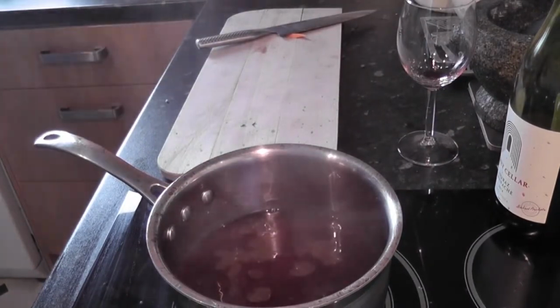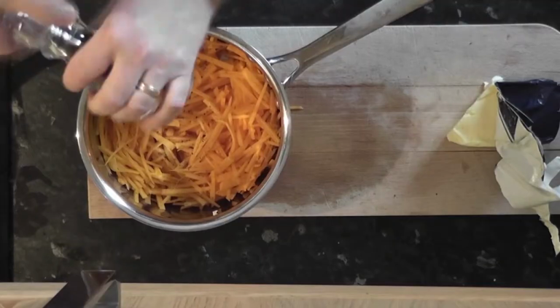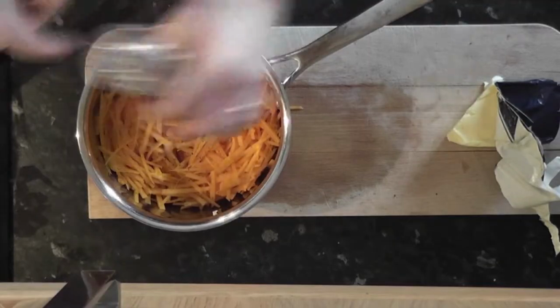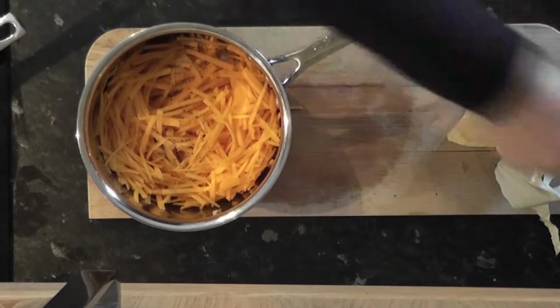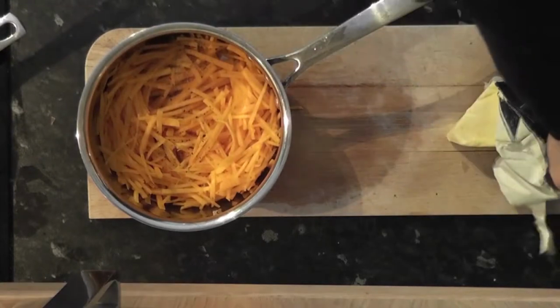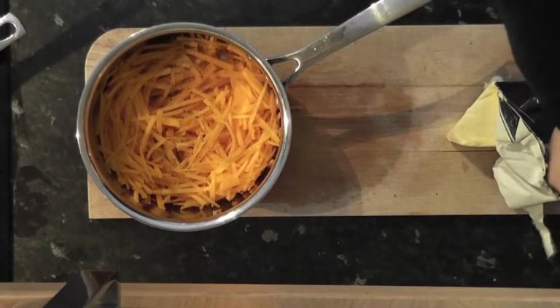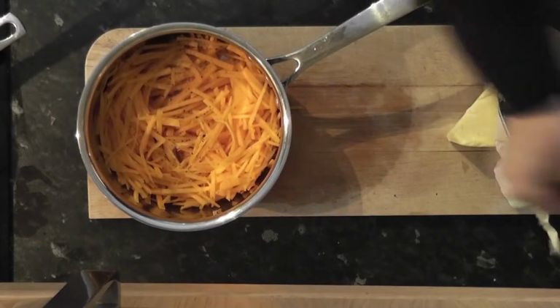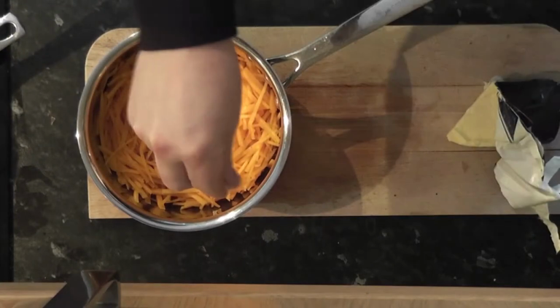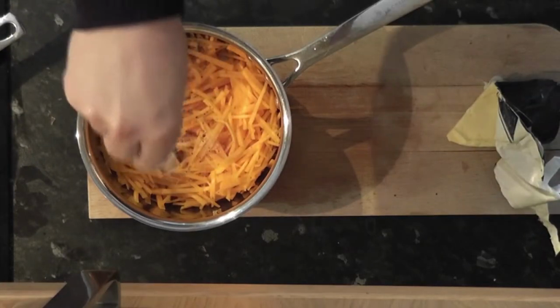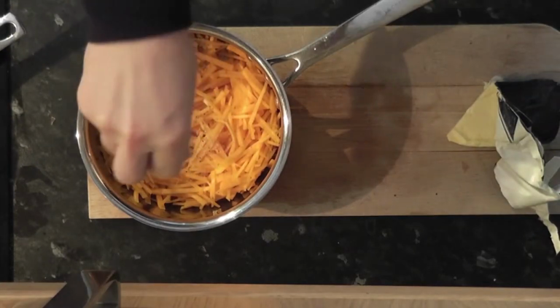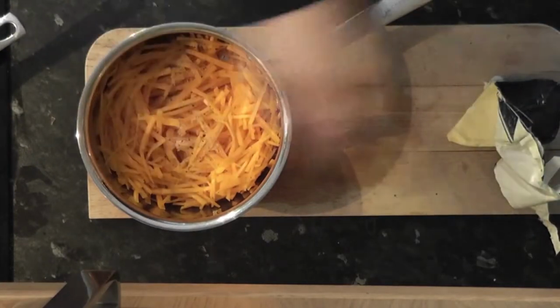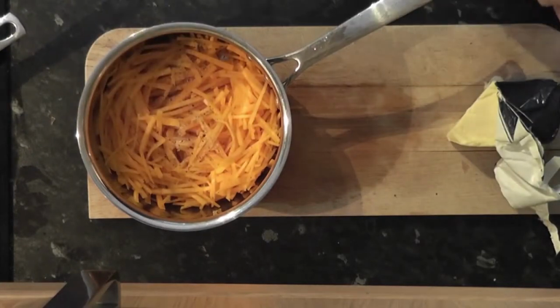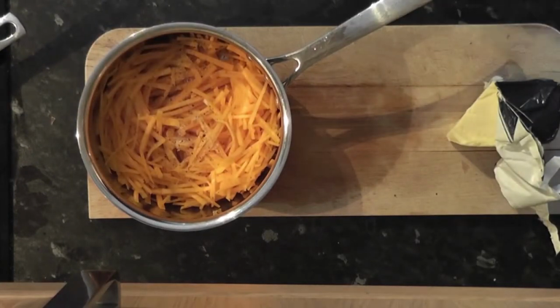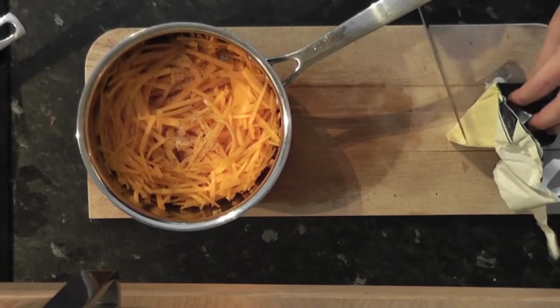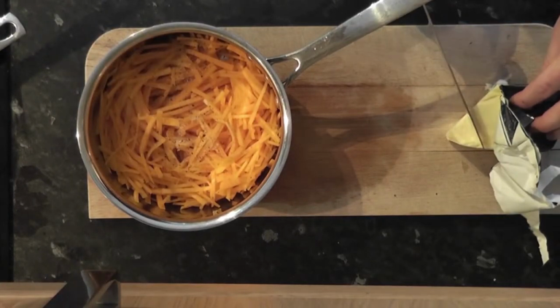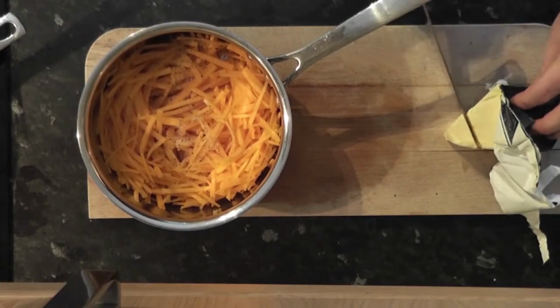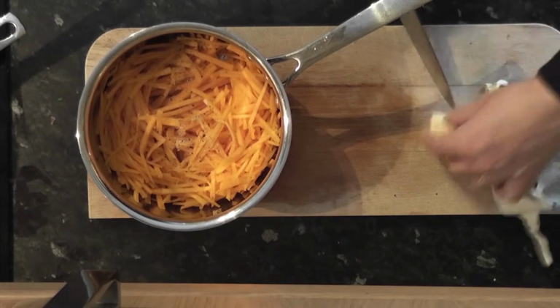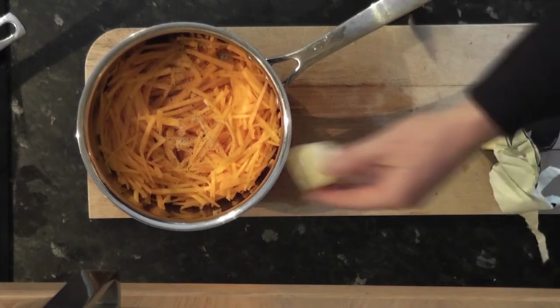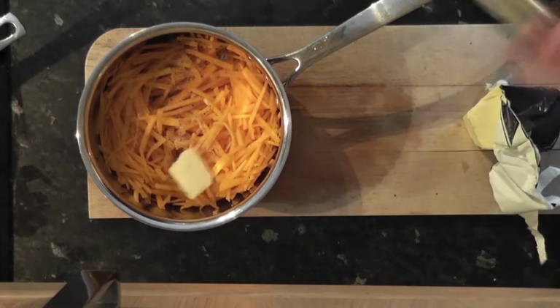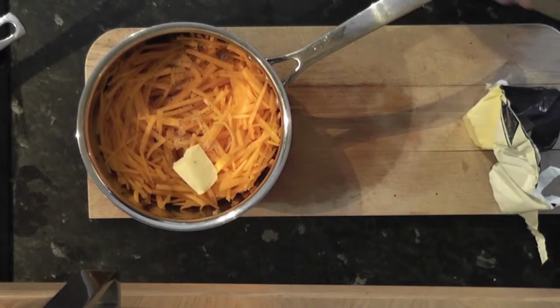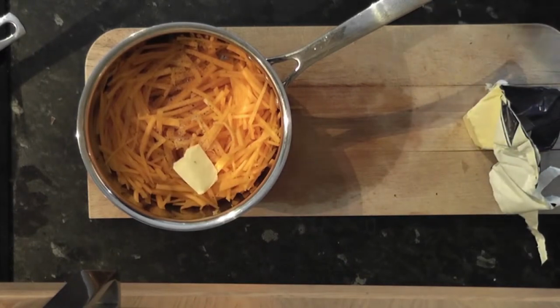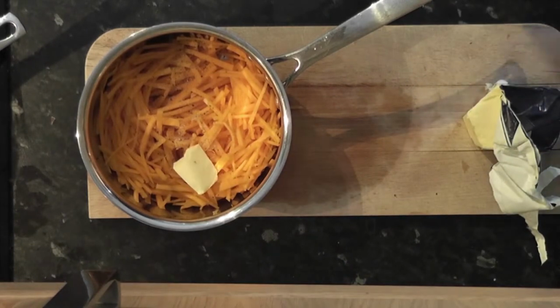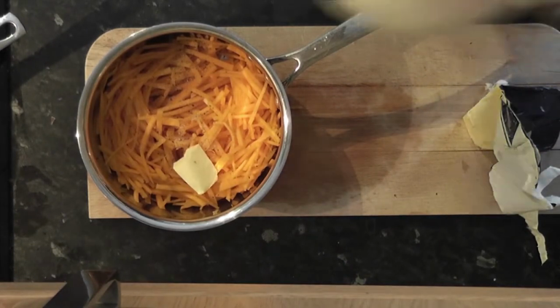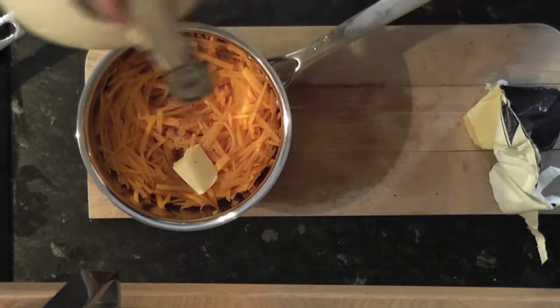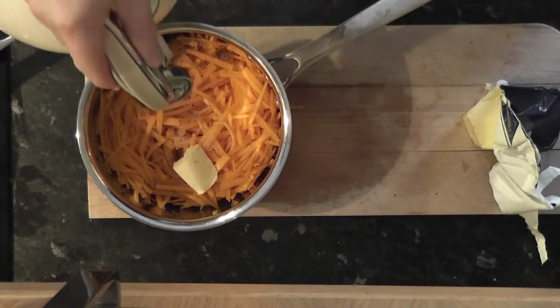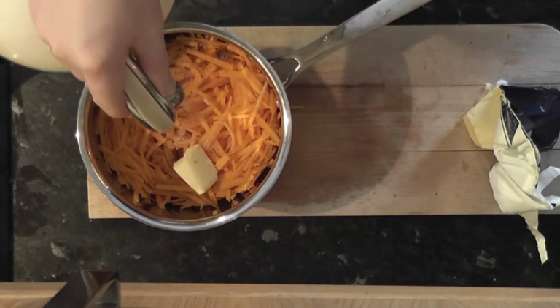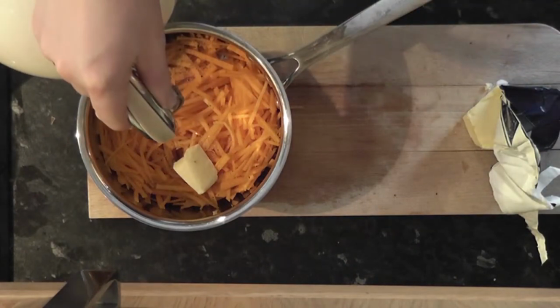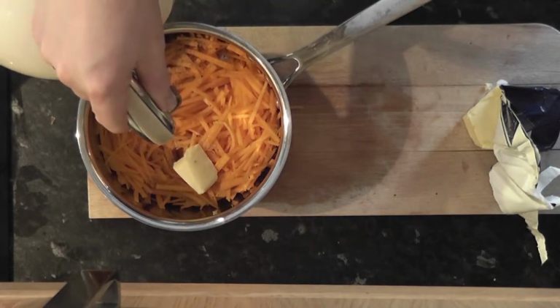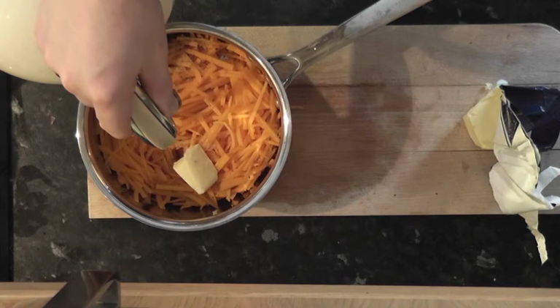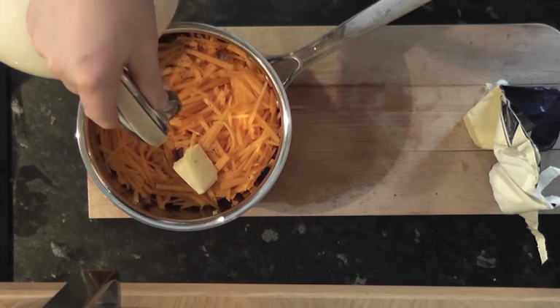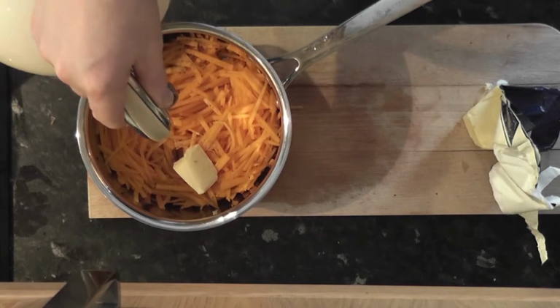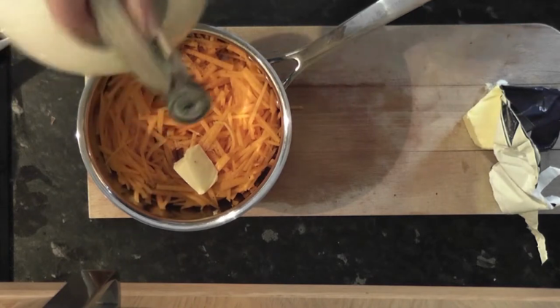If you're using spaghetti squash, just bake in a 180 degree oven for about 40 minutes until it's nice and soft. If like me you couldn't find spaghetti squash, butternut will do. I'm just going to steam that in a pan with a little bit of butter, salt and pepper.